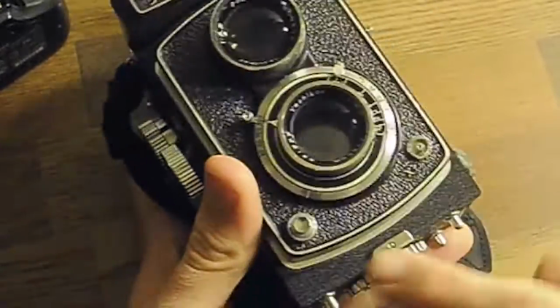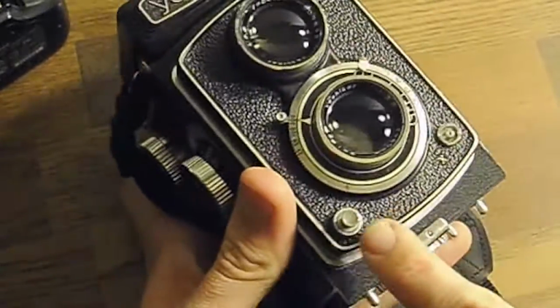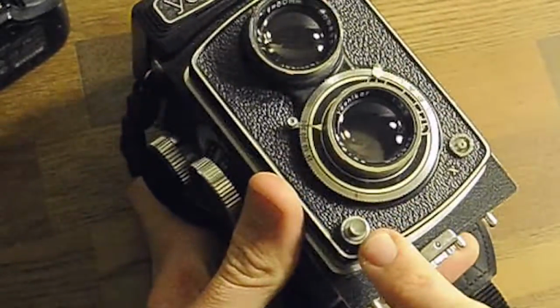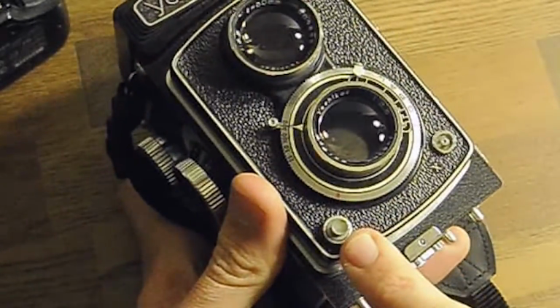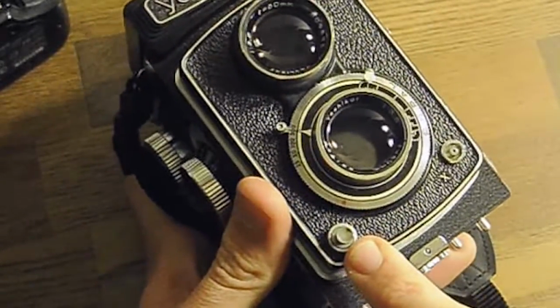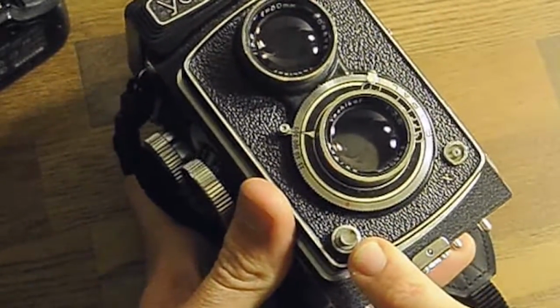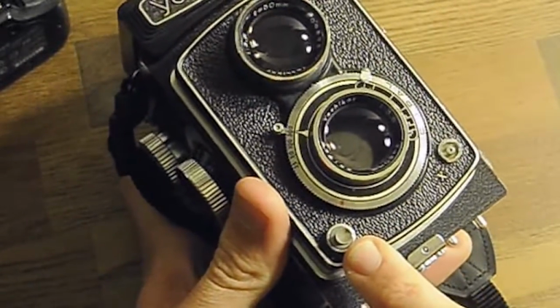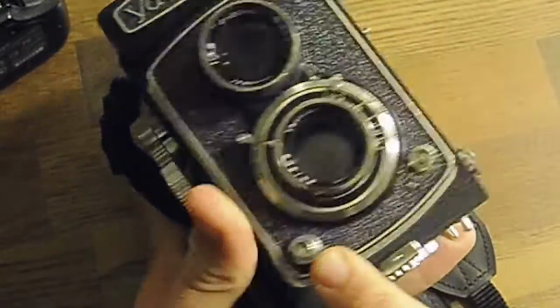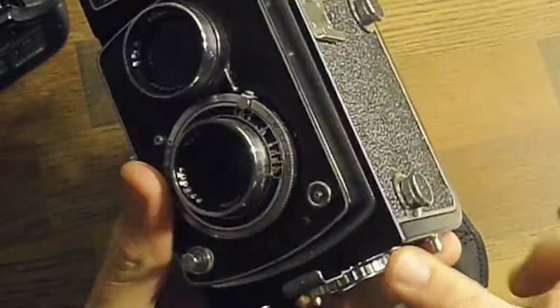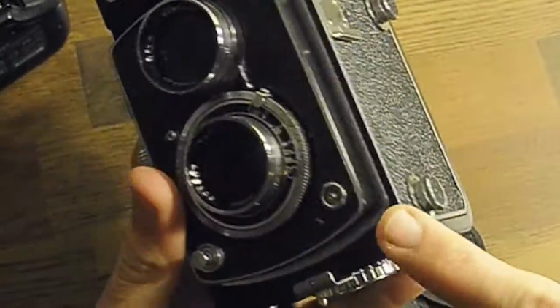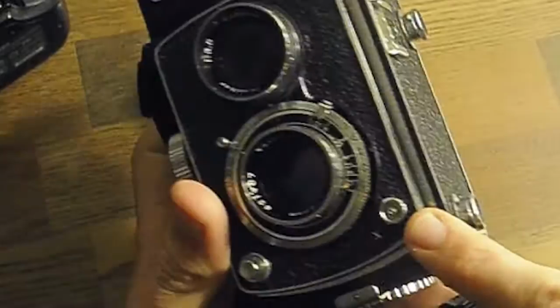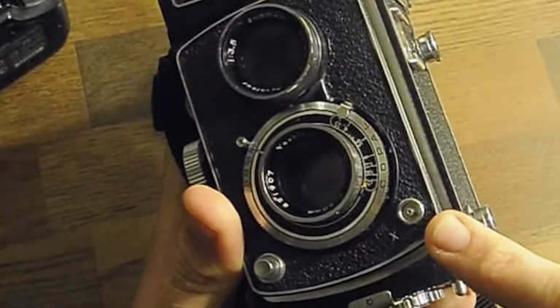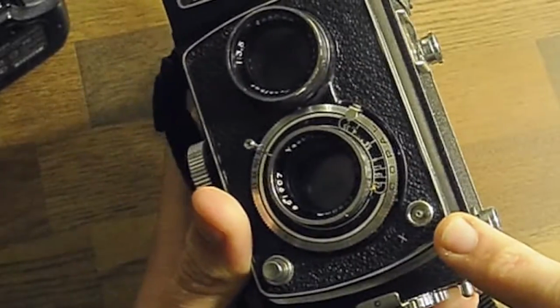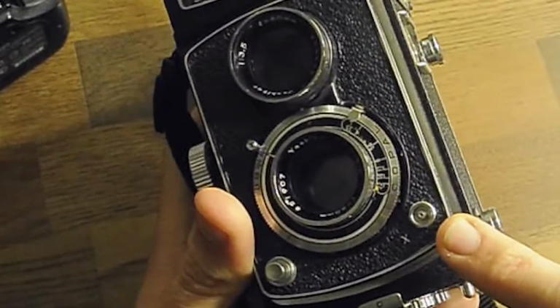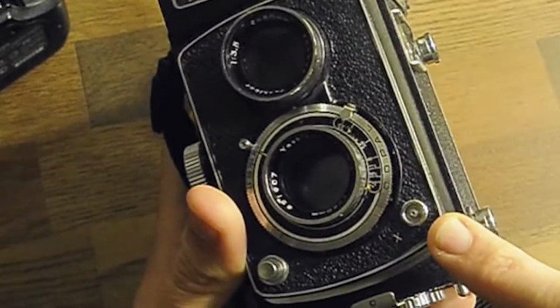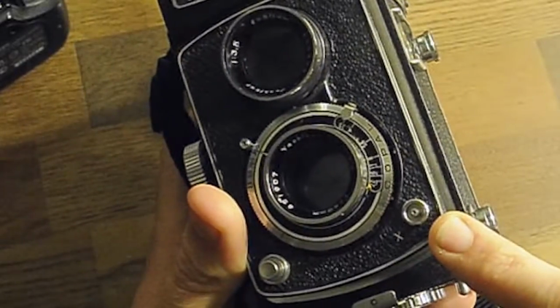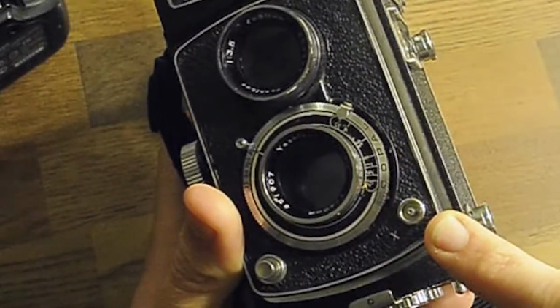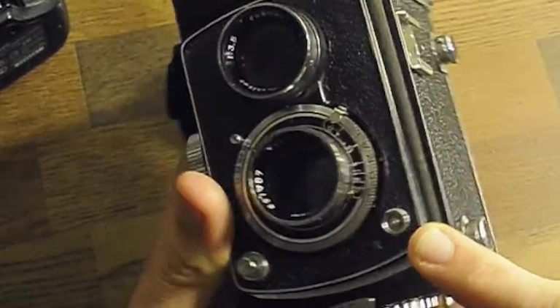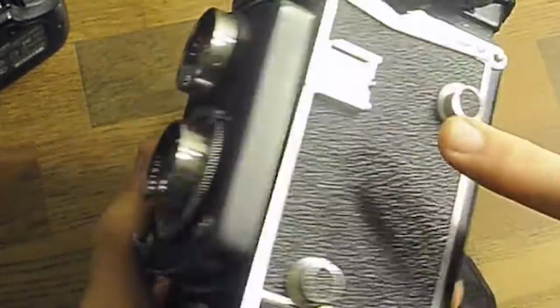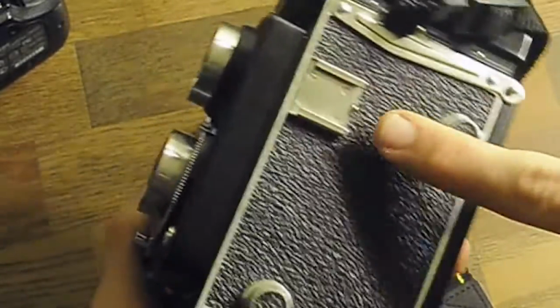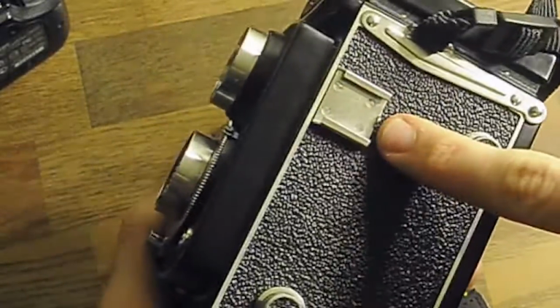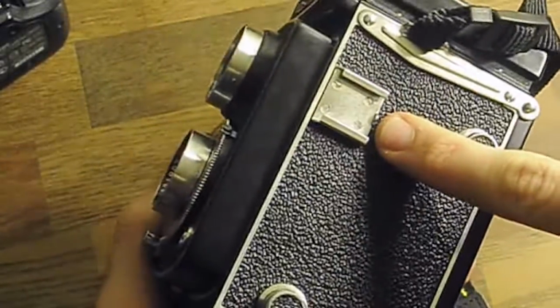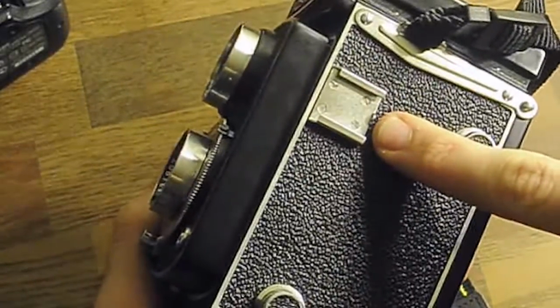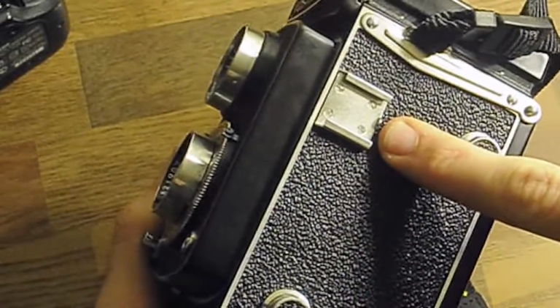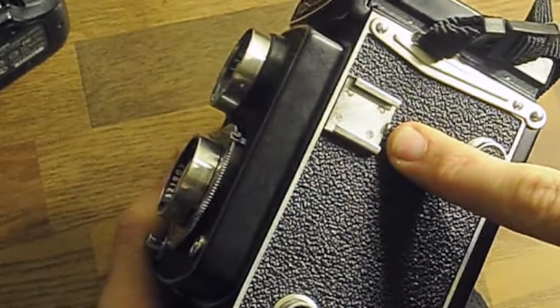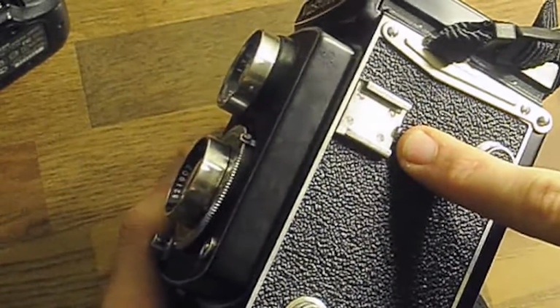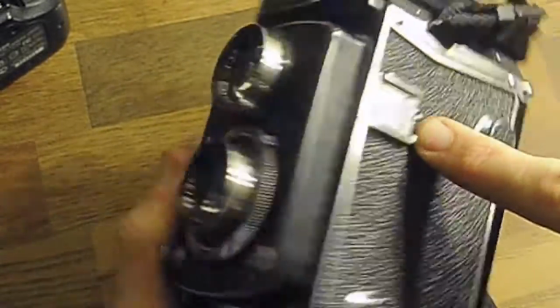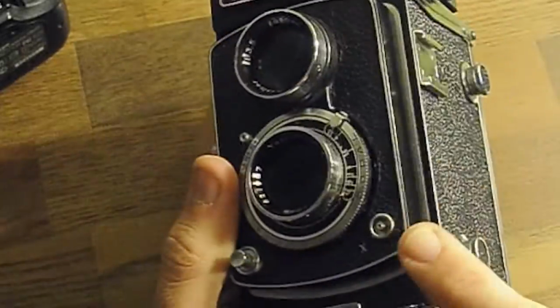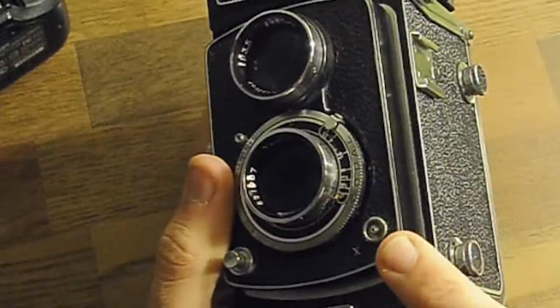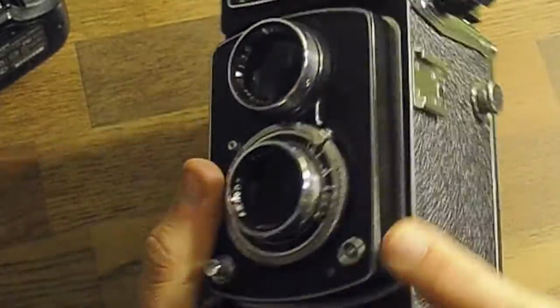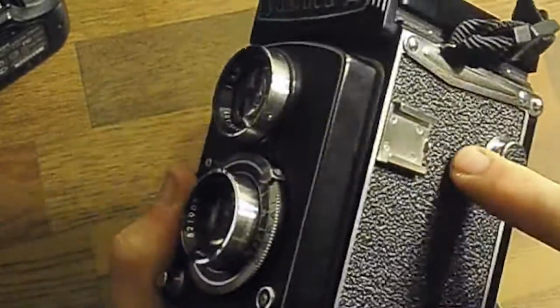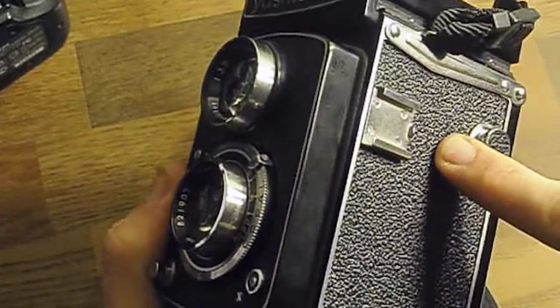The shutter is this button here. The flash sync cable is here and there's a cold shoe here for mounting a flash, so you have to run a cable from here to here.